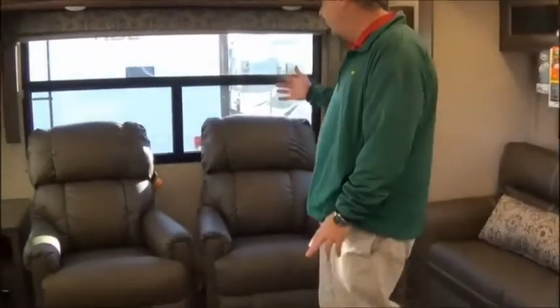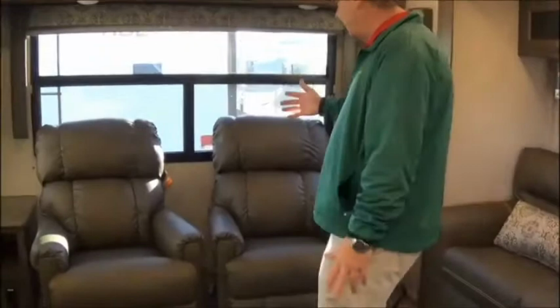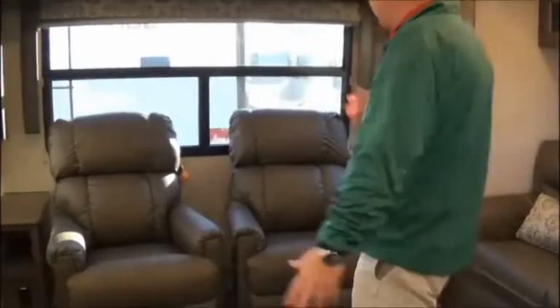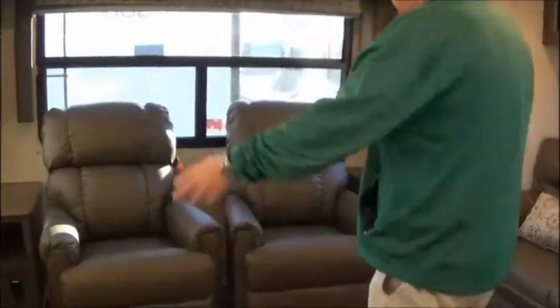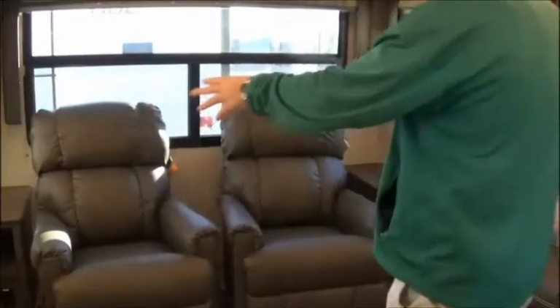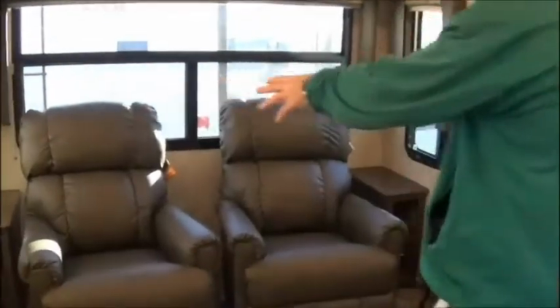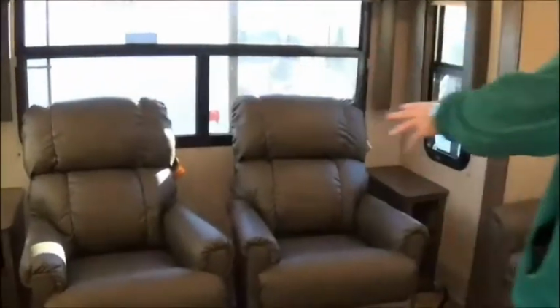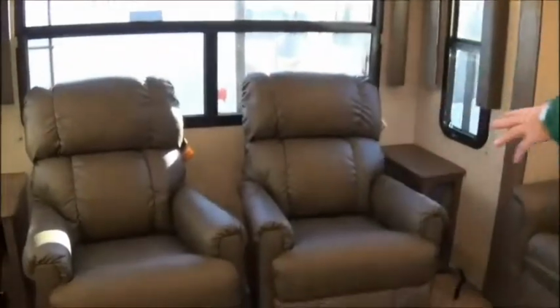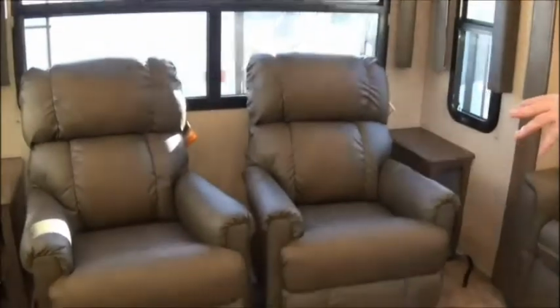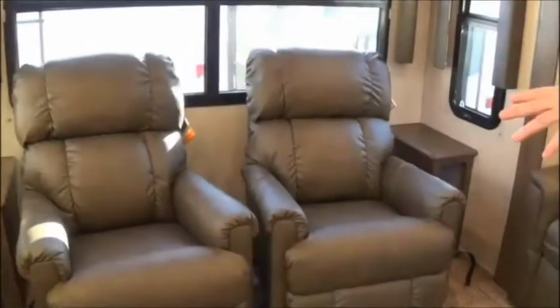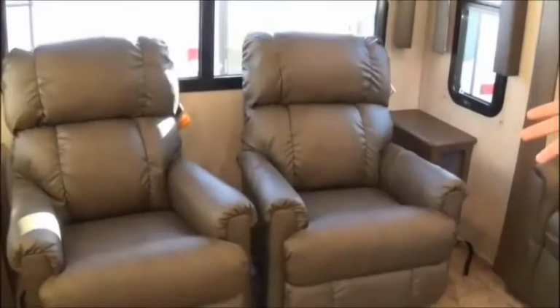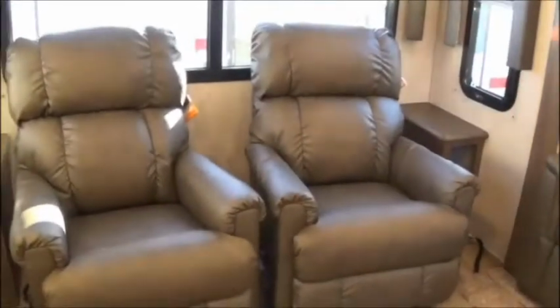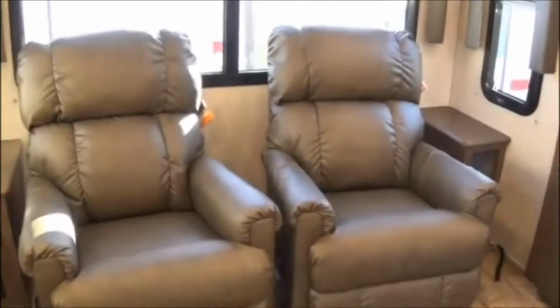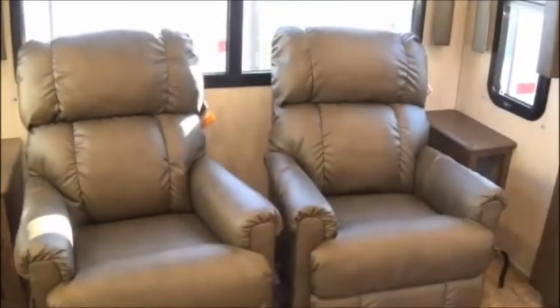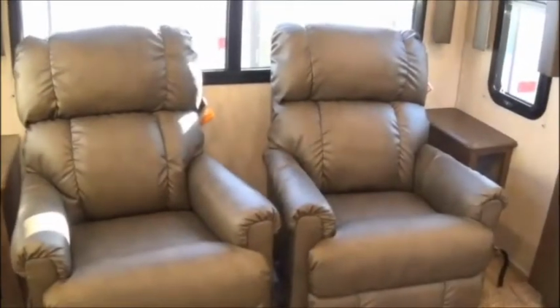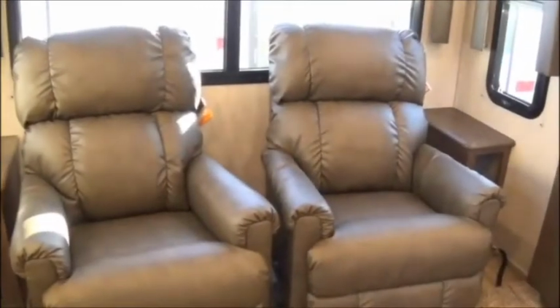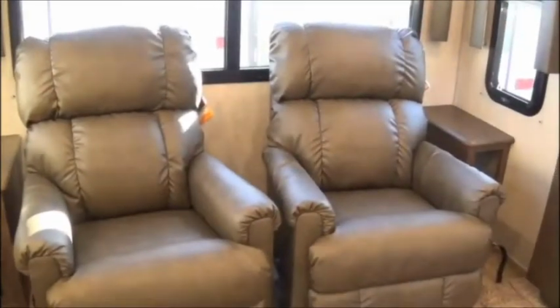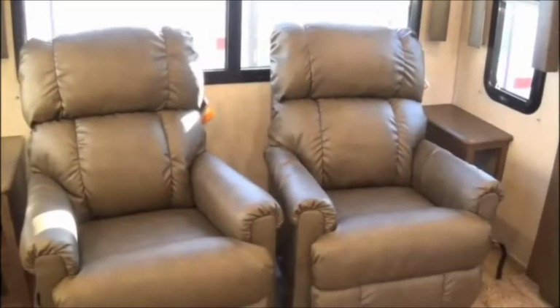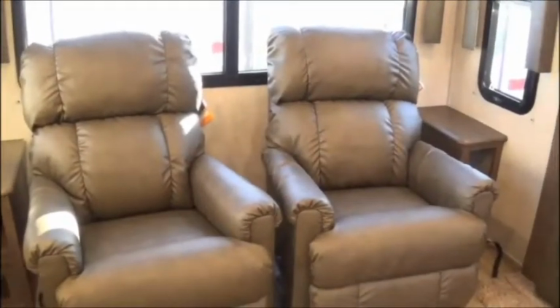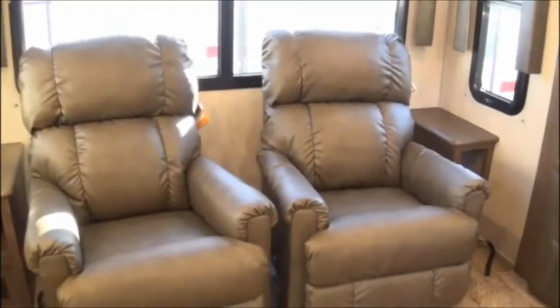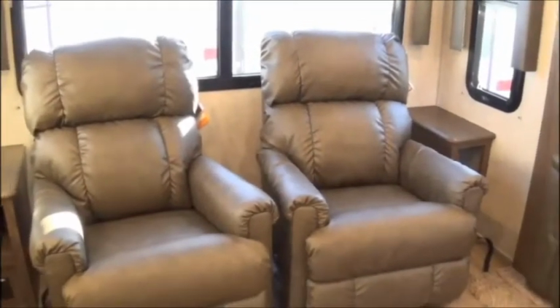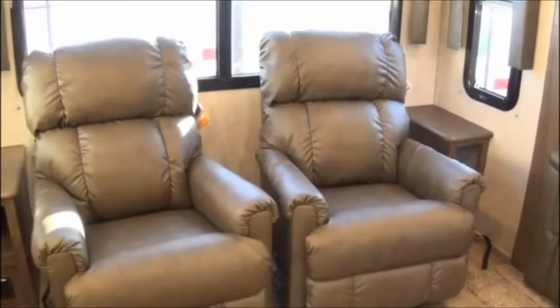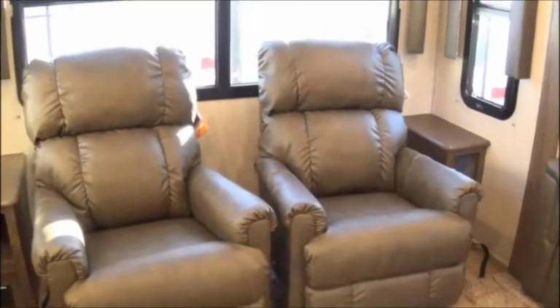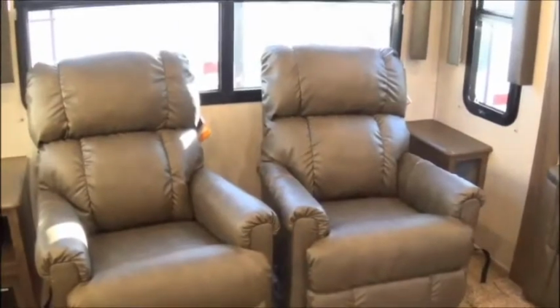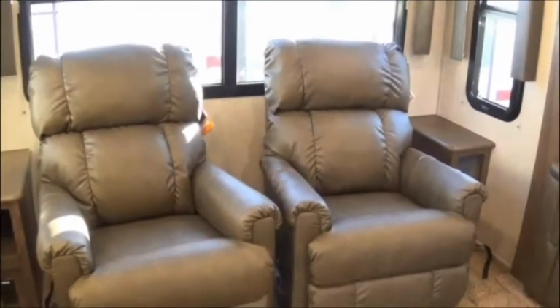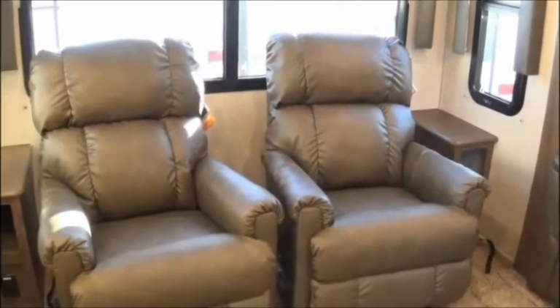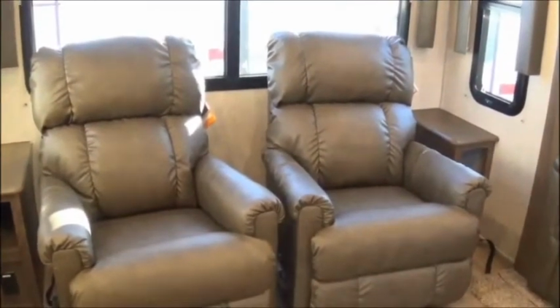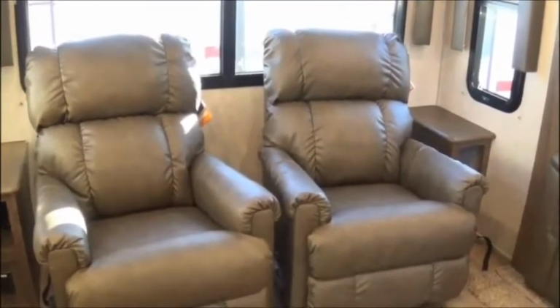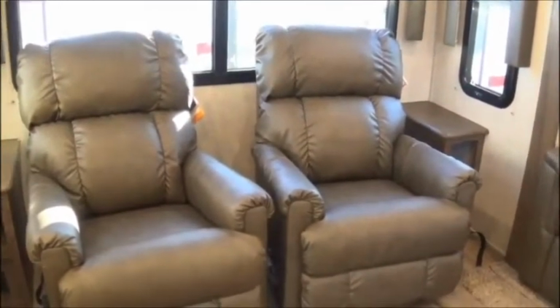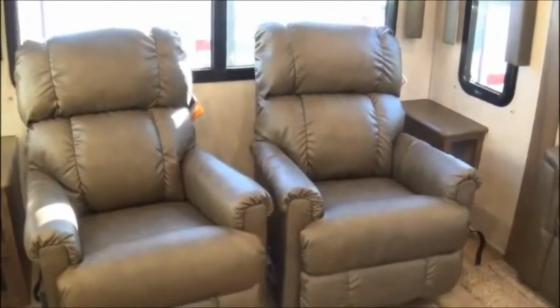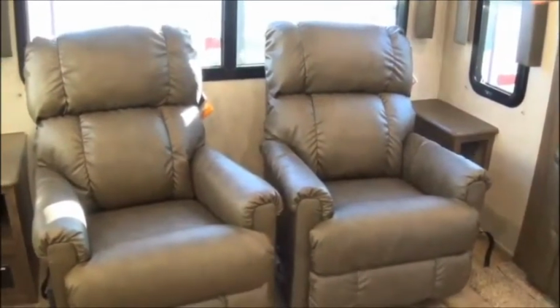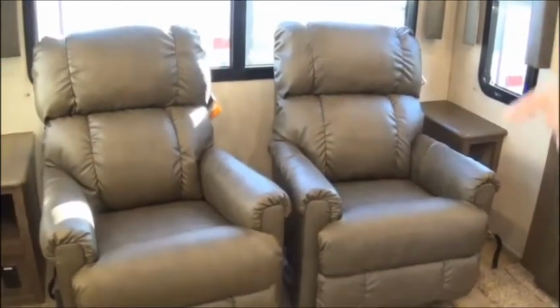Number one, look at these nice recliners back here in the back. Not just your normal, average, everyday recliners, but Lazy Boy recliners — name brand recliners.